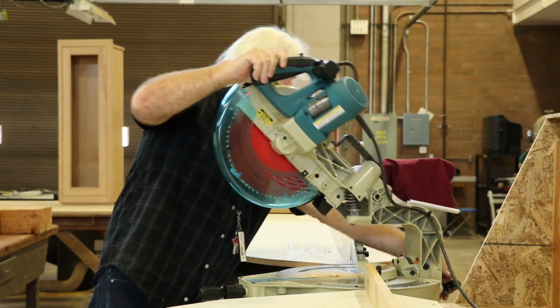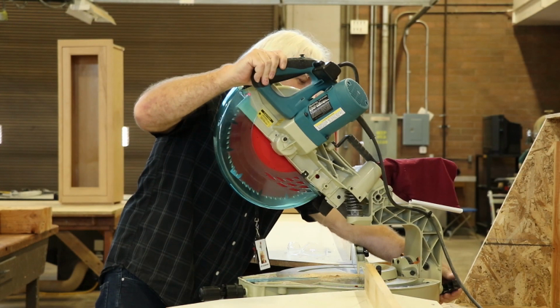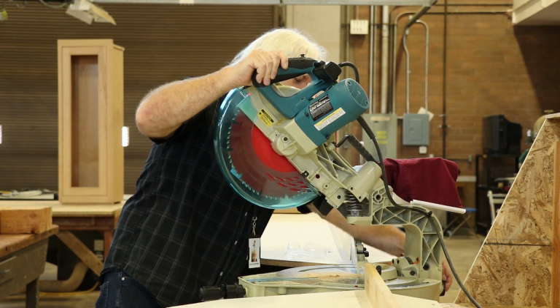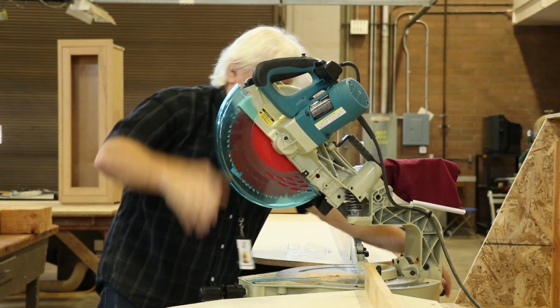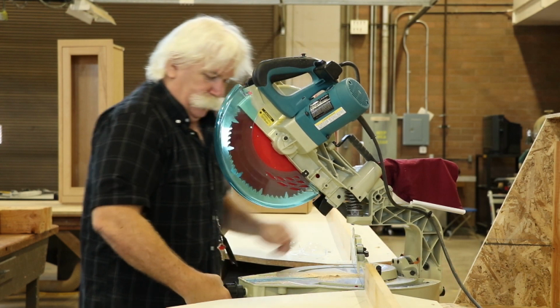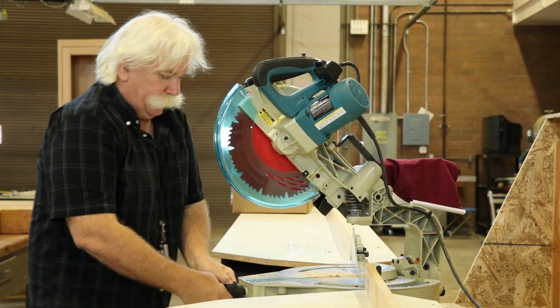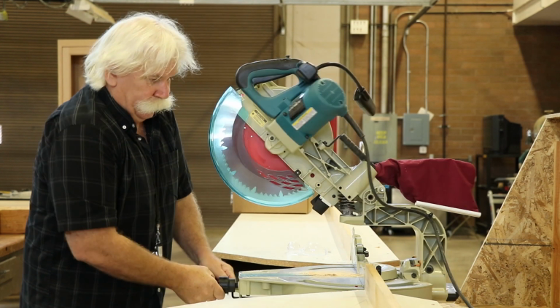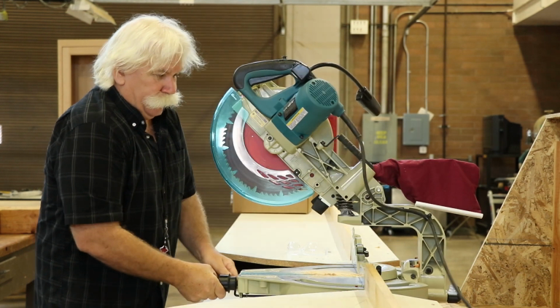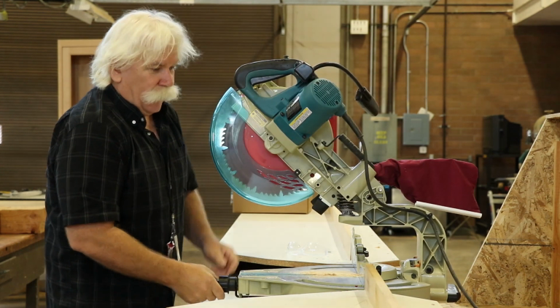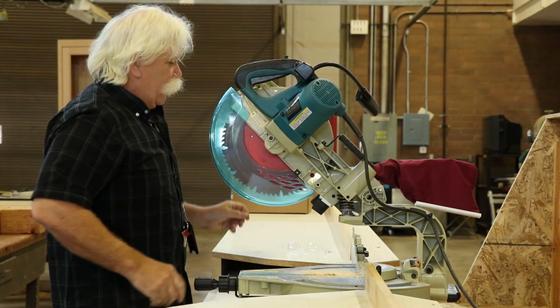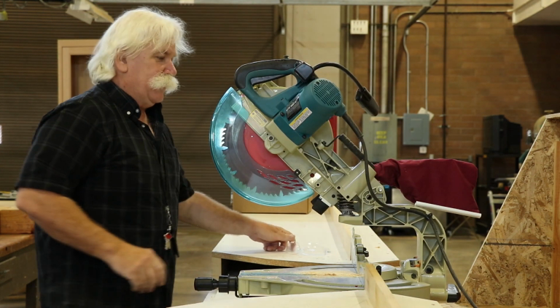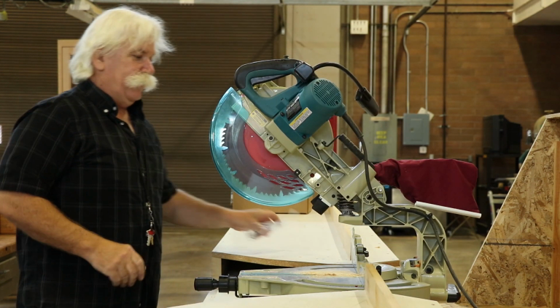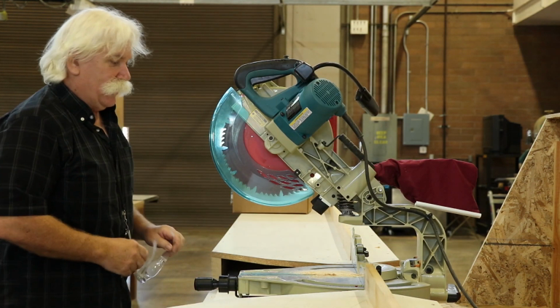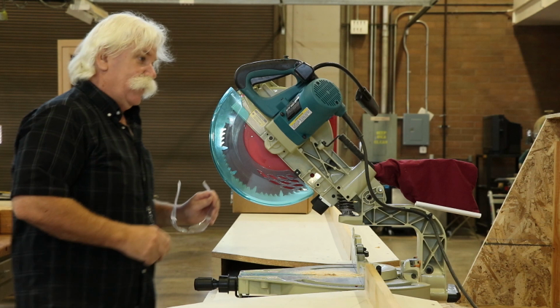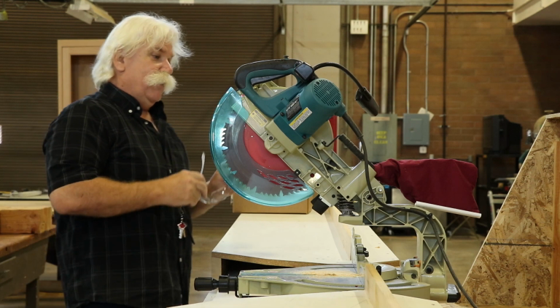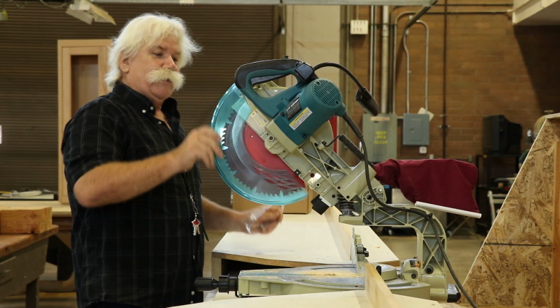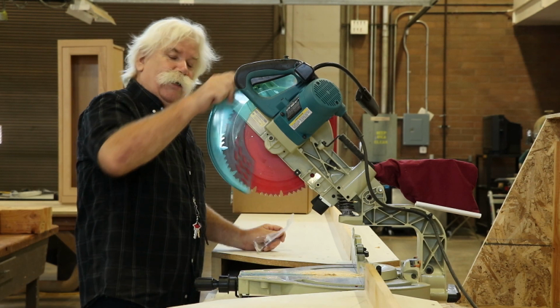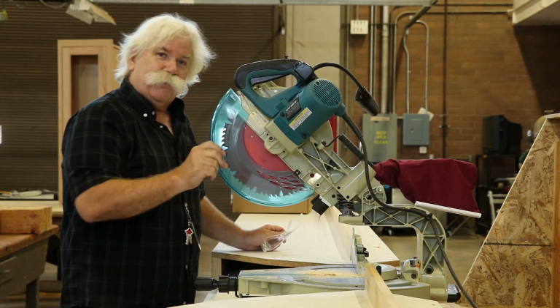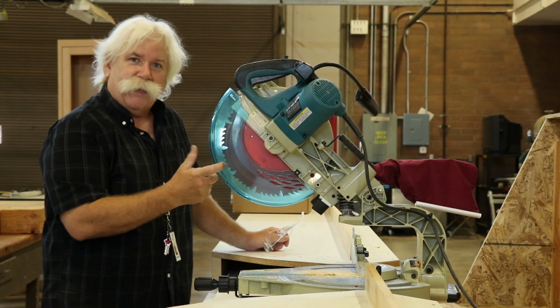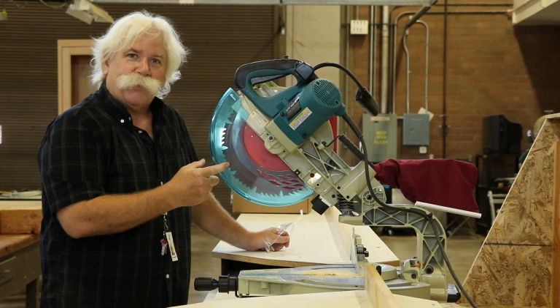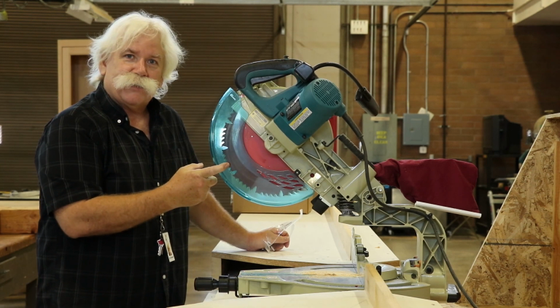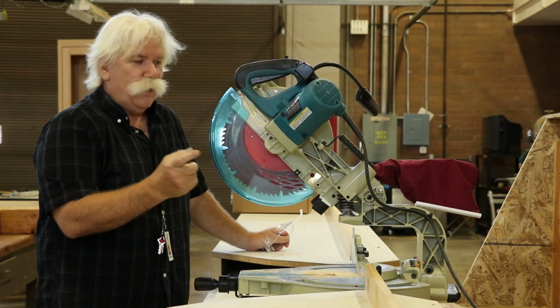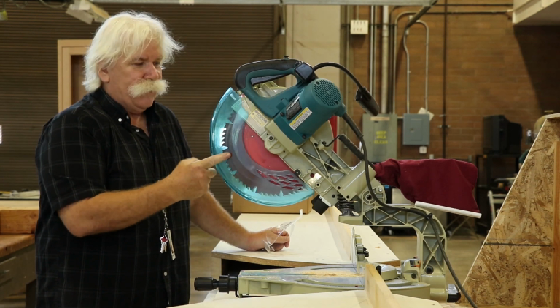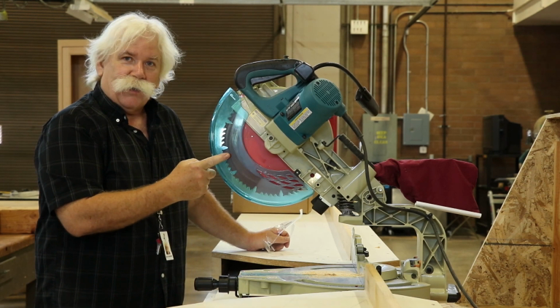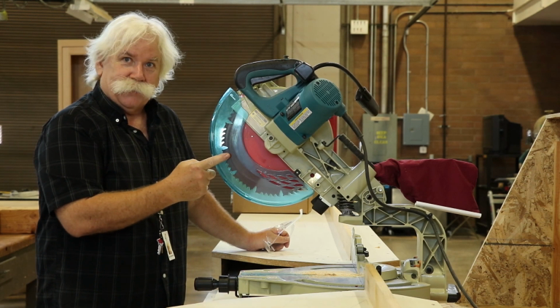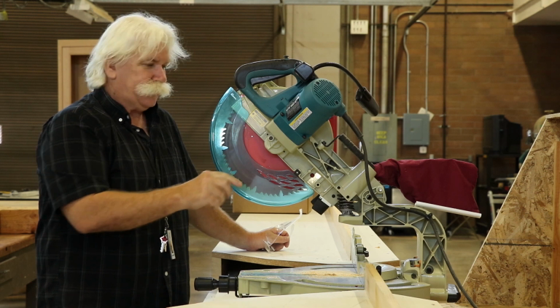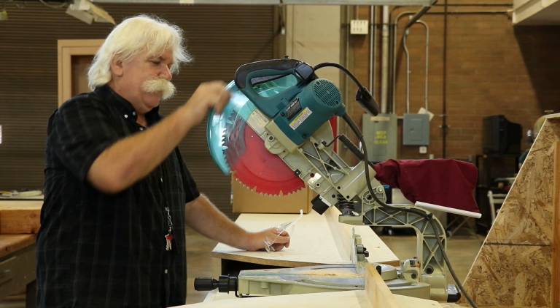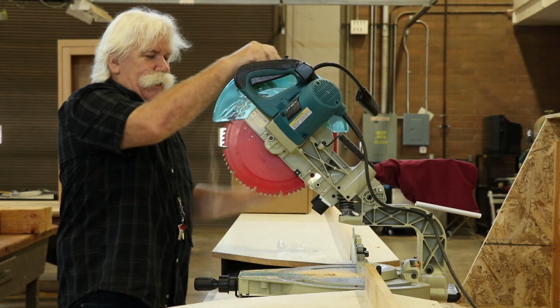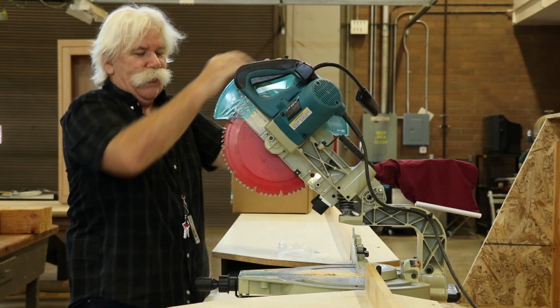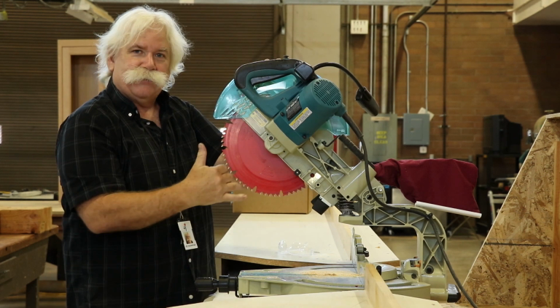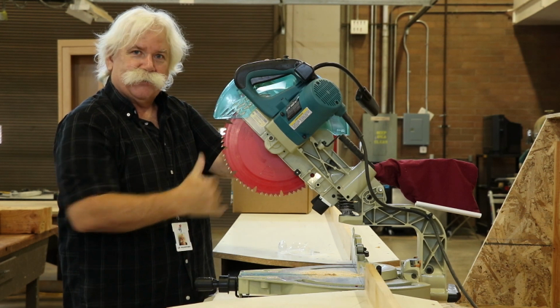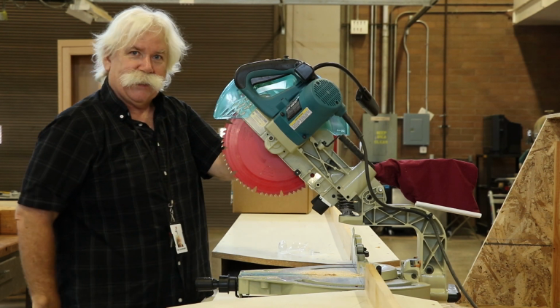Set this back to zero, and let me show you some of the safety features on this saw. First, it has a guard on the front. Never operate the saw with this part missing — this protects our hands and fingers from being cut.